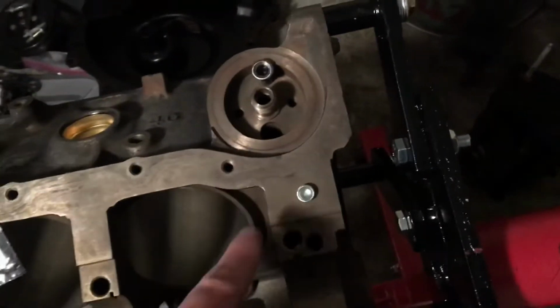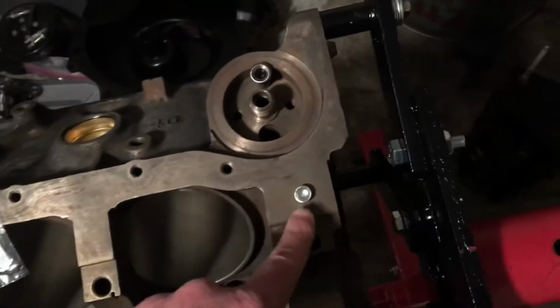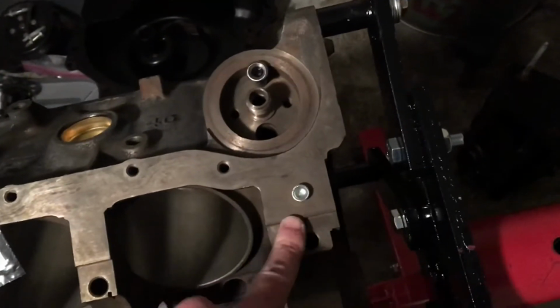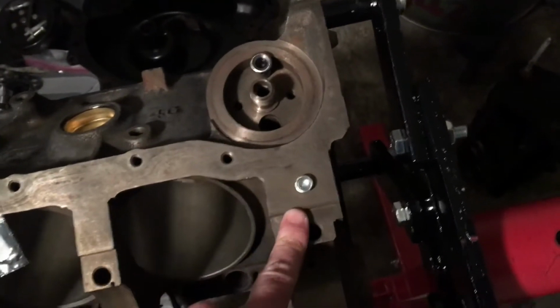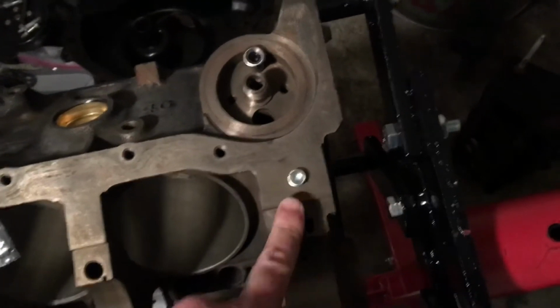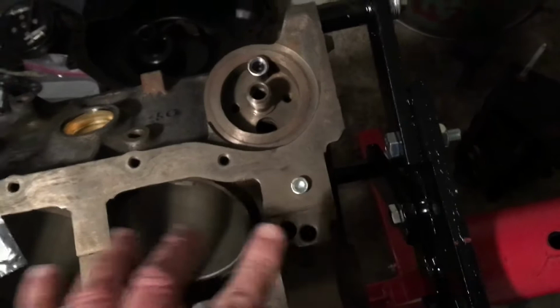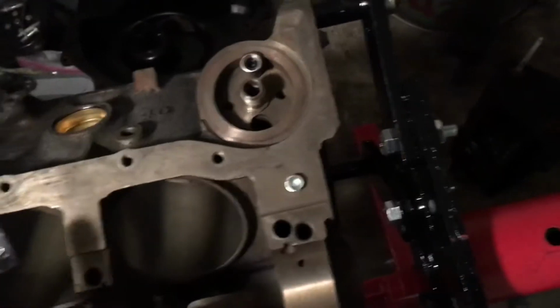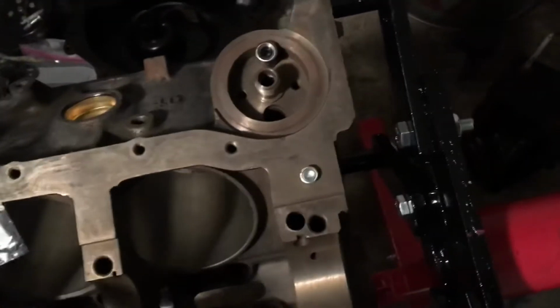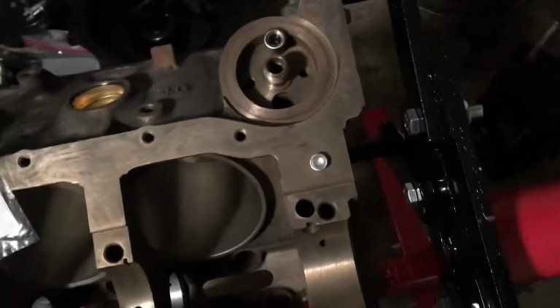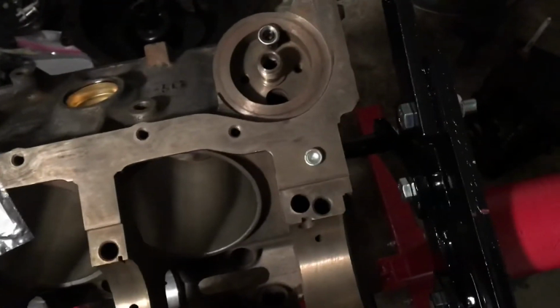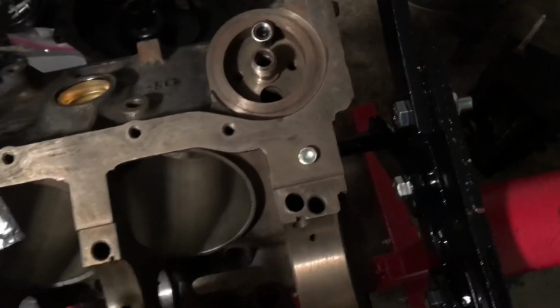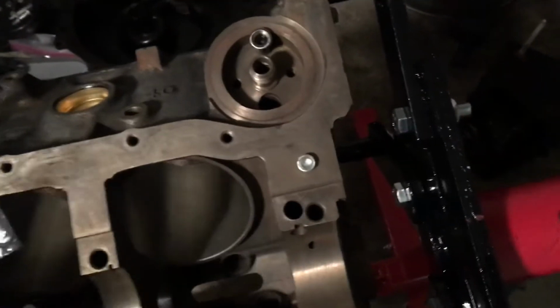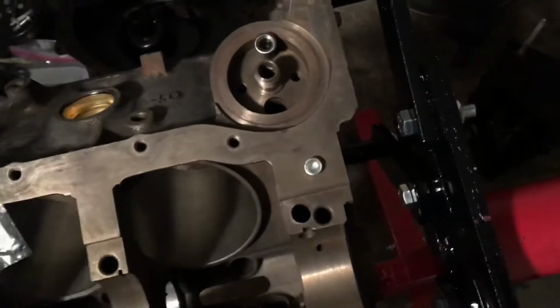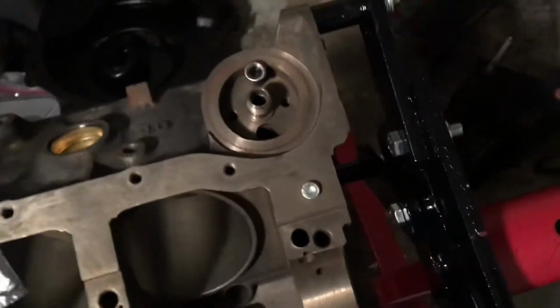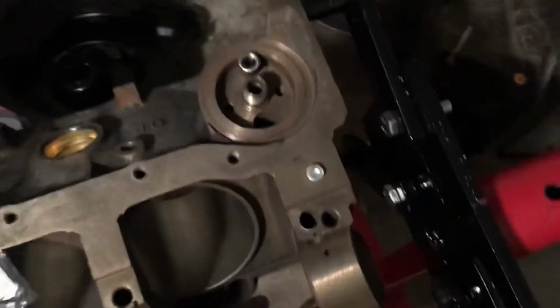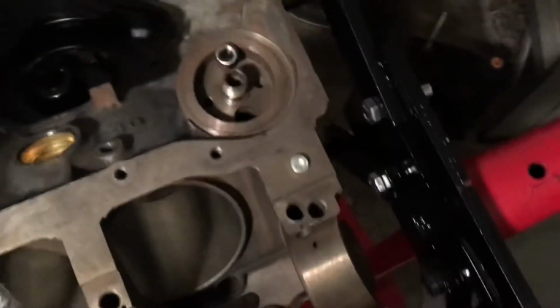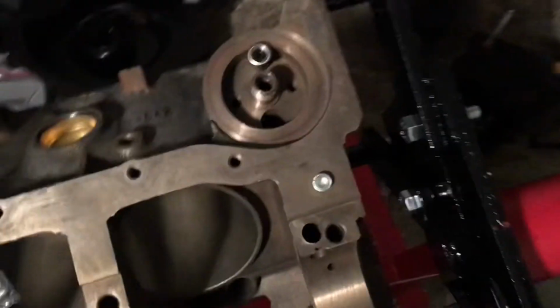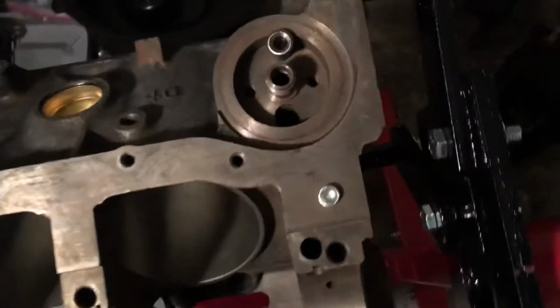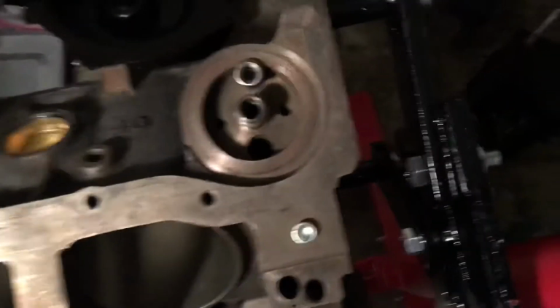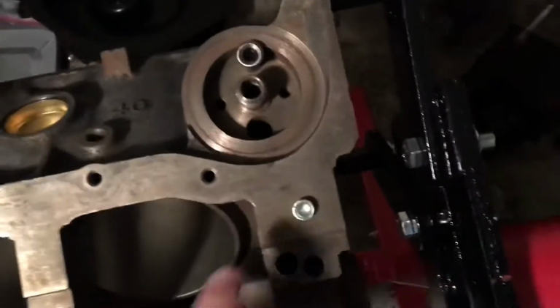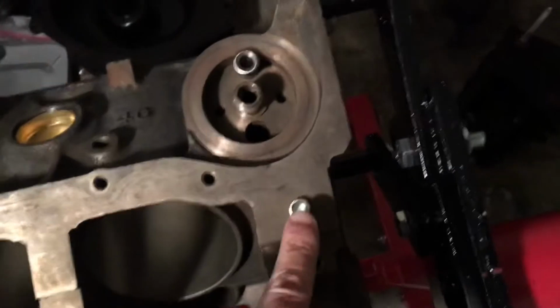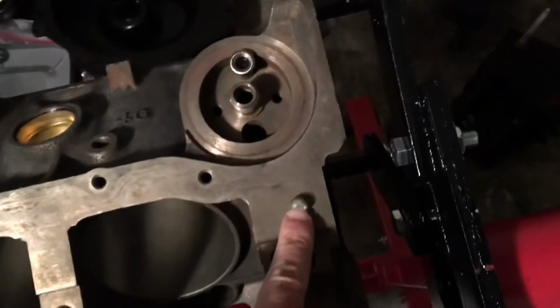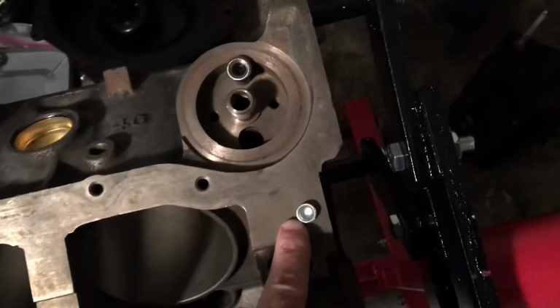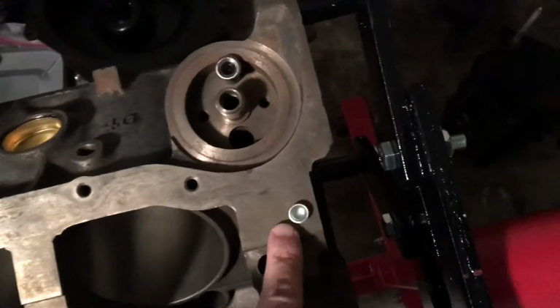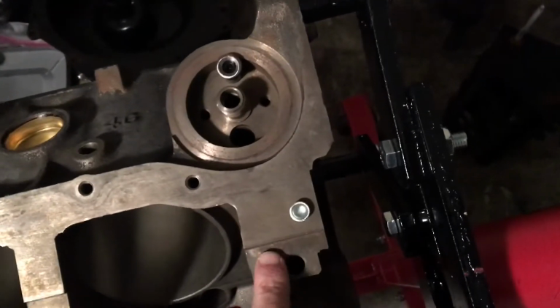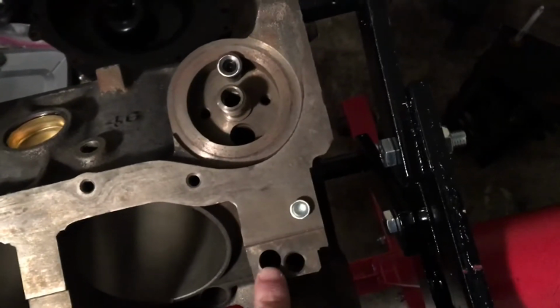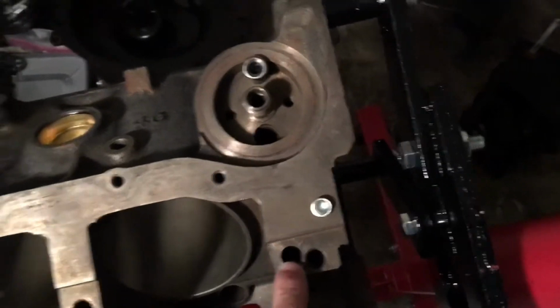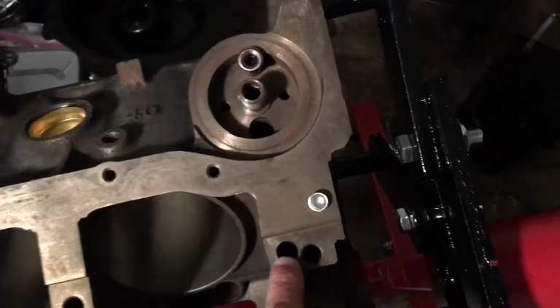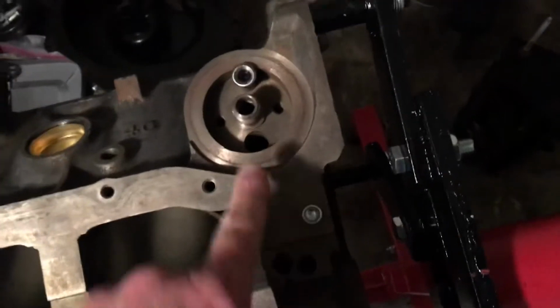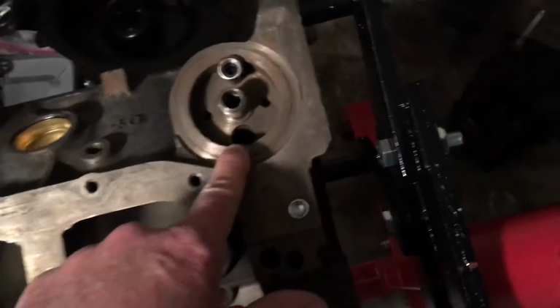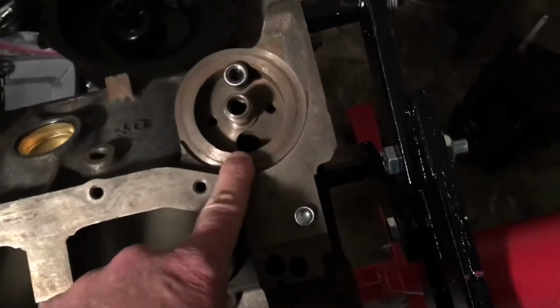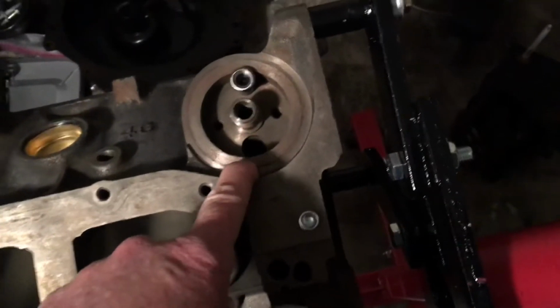Without that plug, you'll have plenty of oil pressure in your engine, but you won't have filtered oil. It basically makes the oil filter useless. You must put this plug back in as a diverter to make the oil come over to your oil filter.